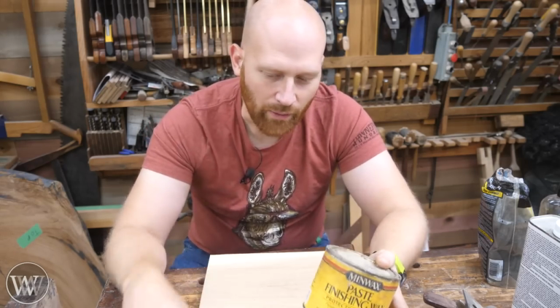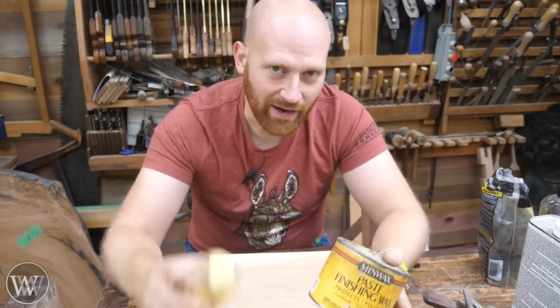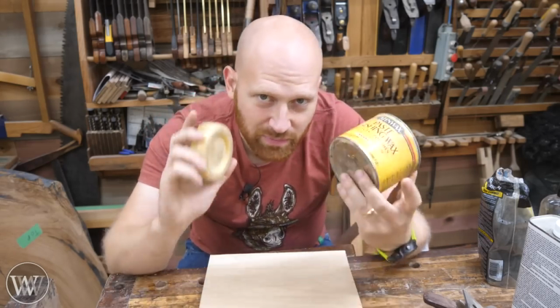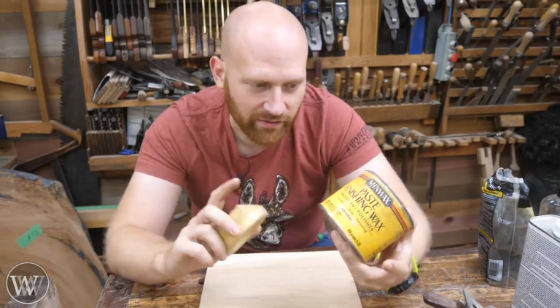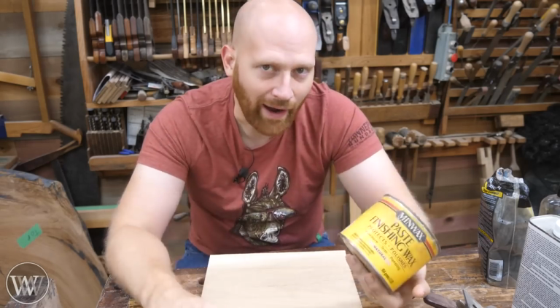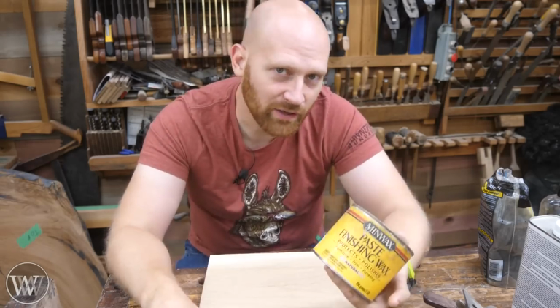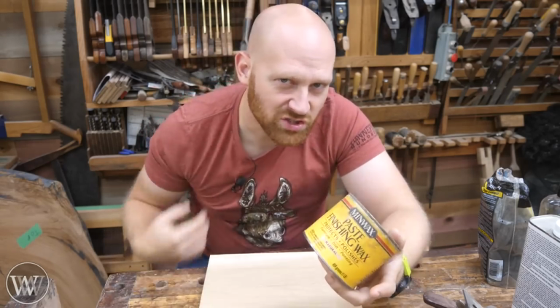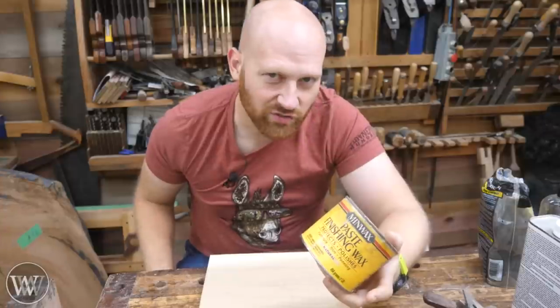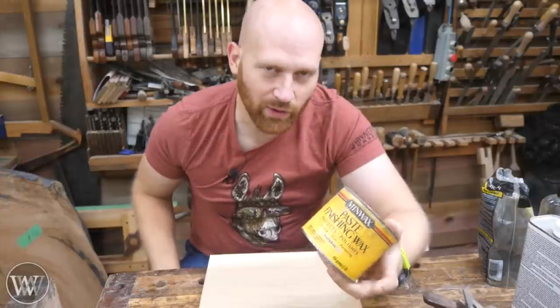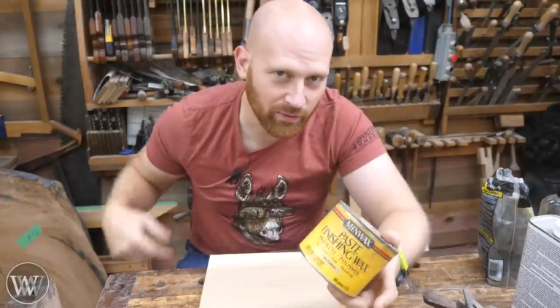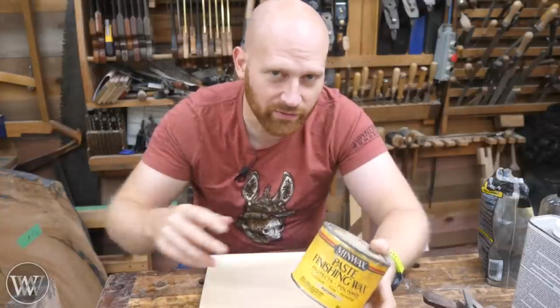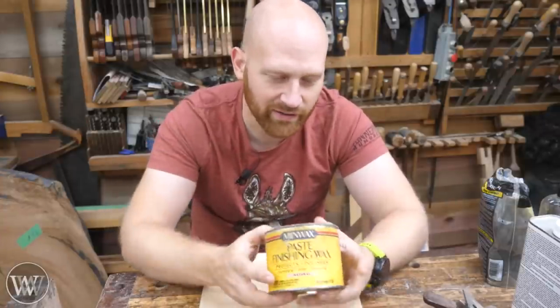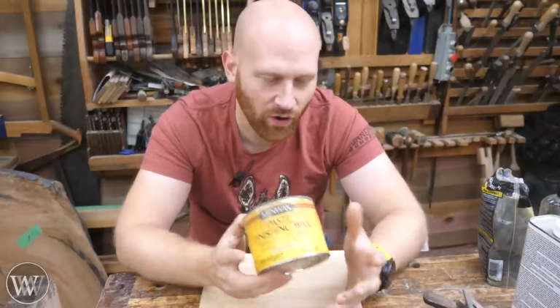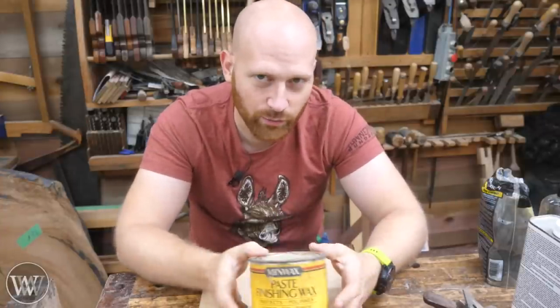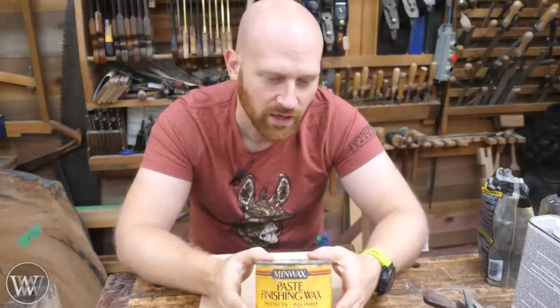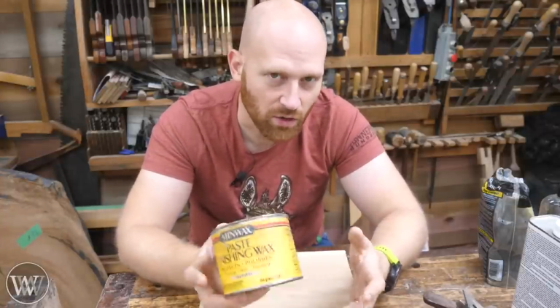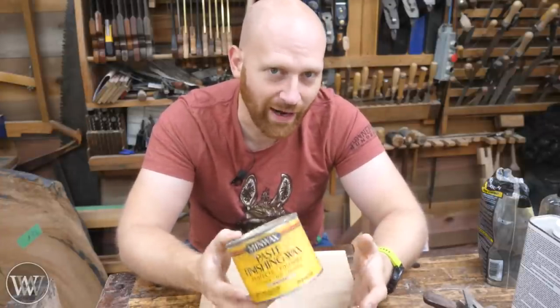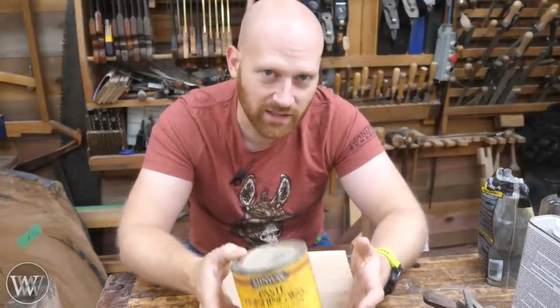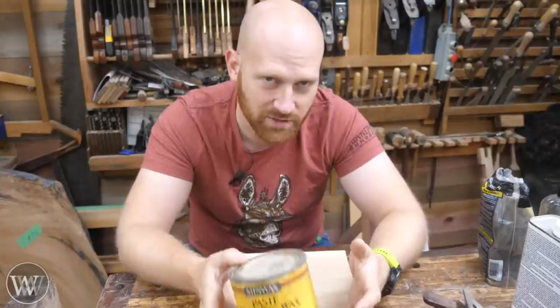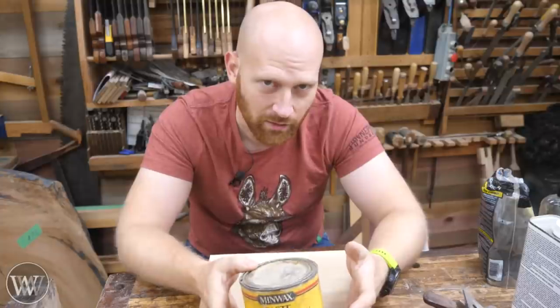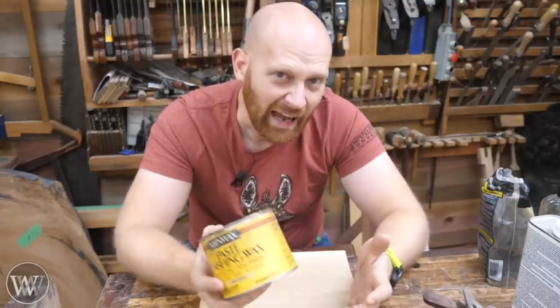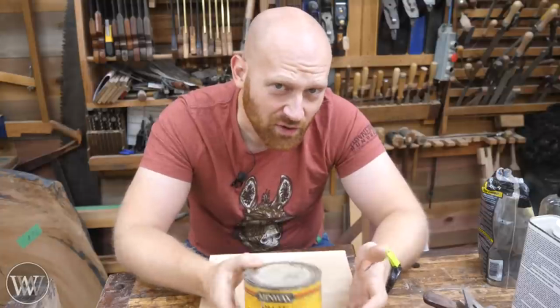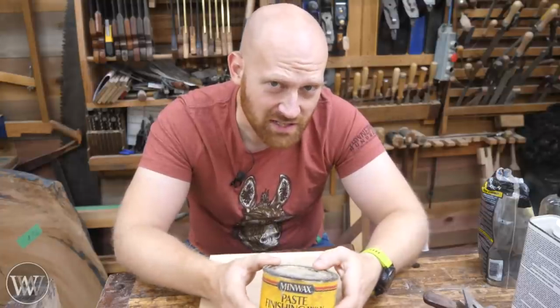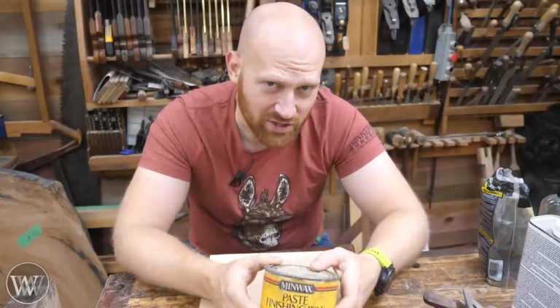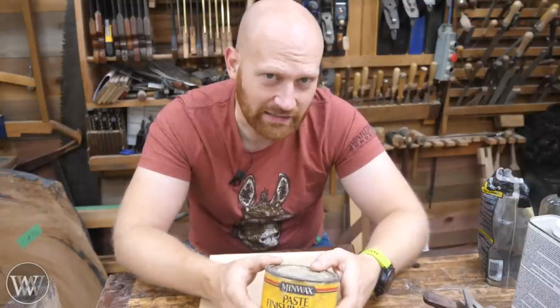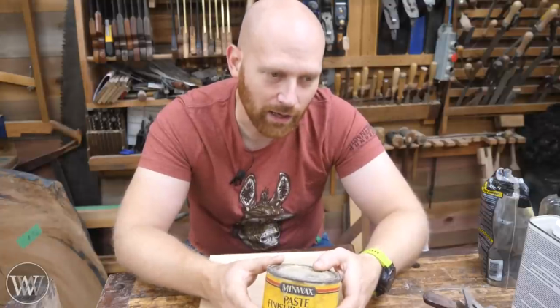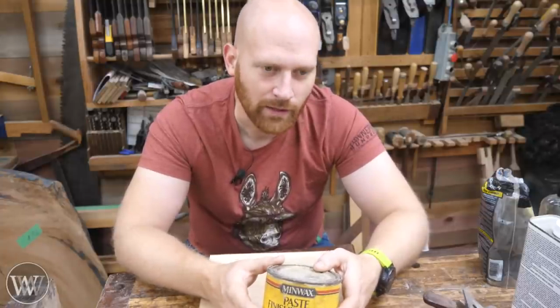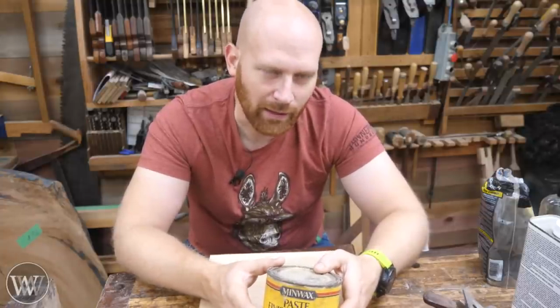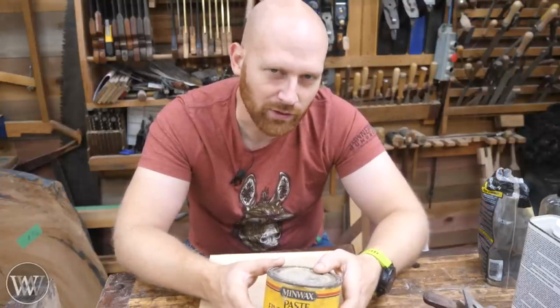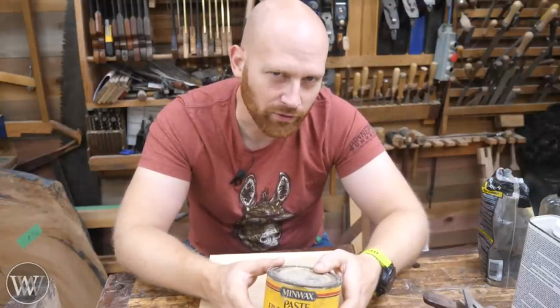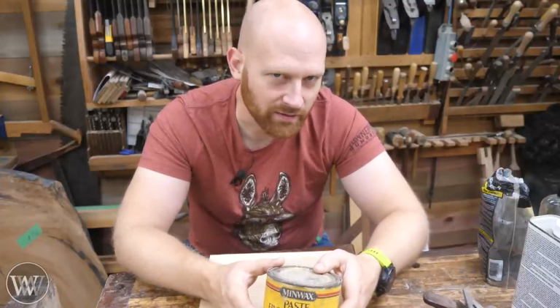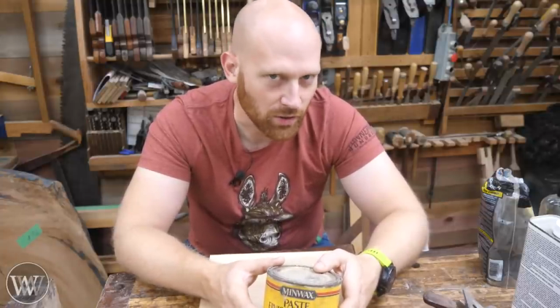Do you have to use beeswax? No. I like beeswax — it's just a good thing. I know a lot of people use paraffin wax and all kinds of wax. Just don't use waxes that come from Brazil. And if you don't understand what I just said, you might want to do a Google search, because it's a joke.